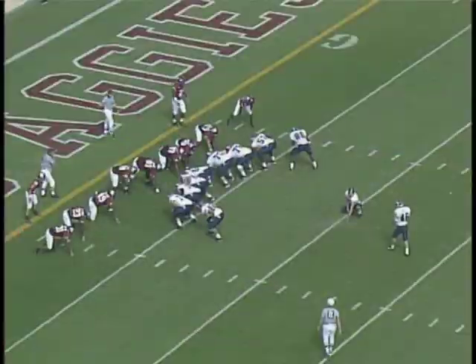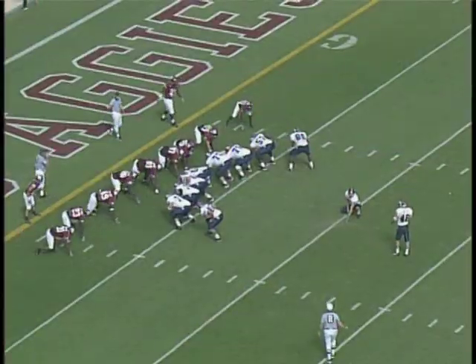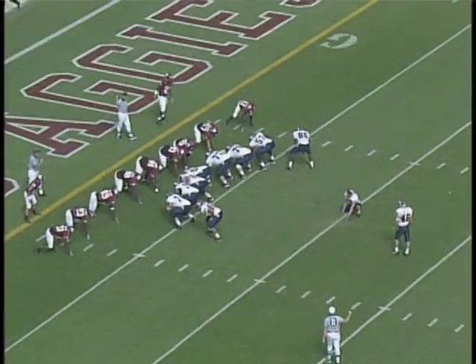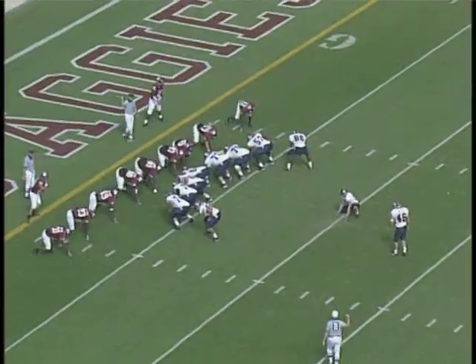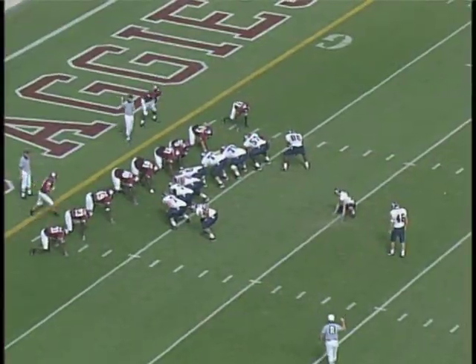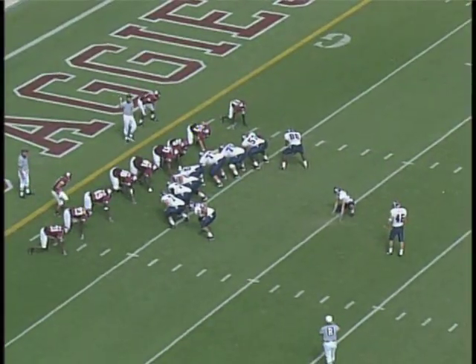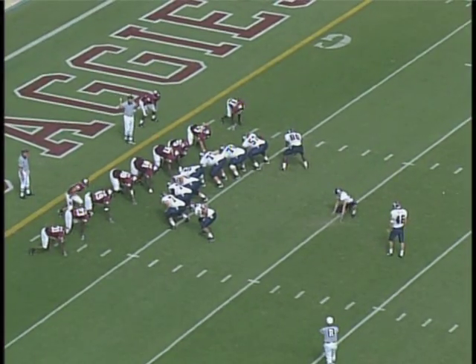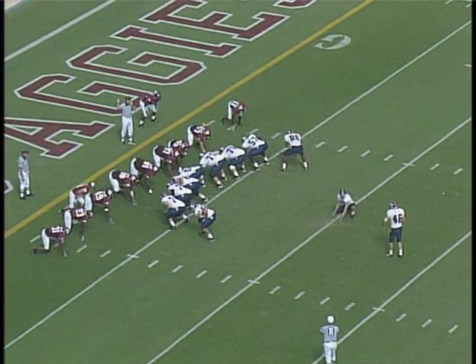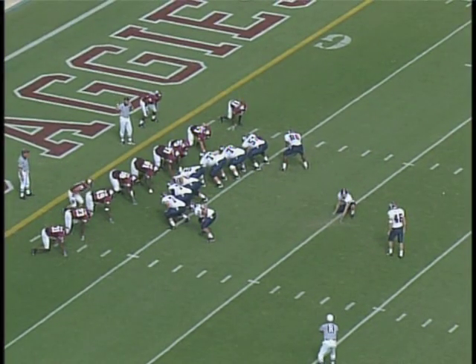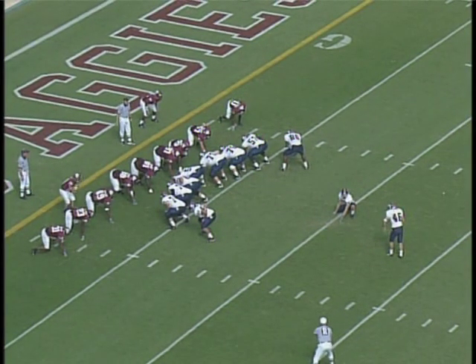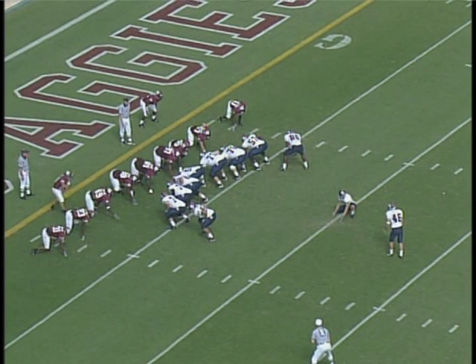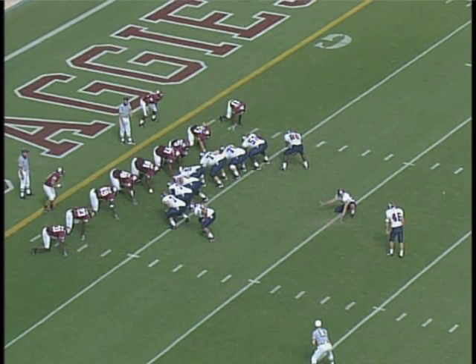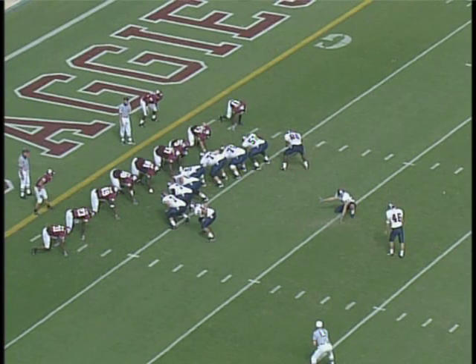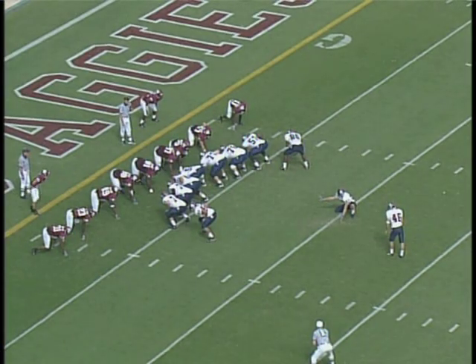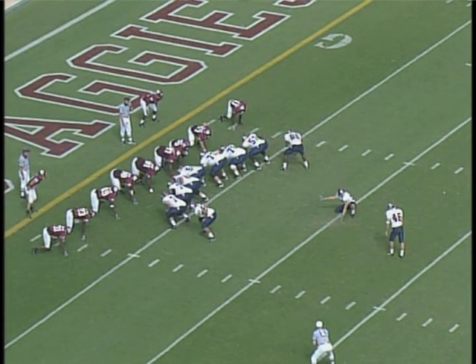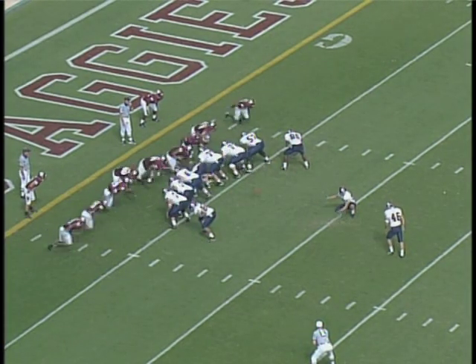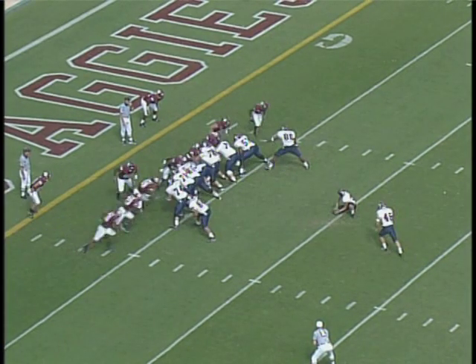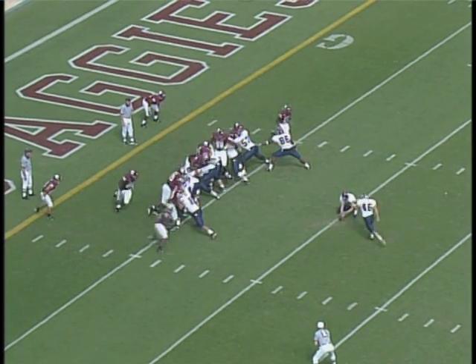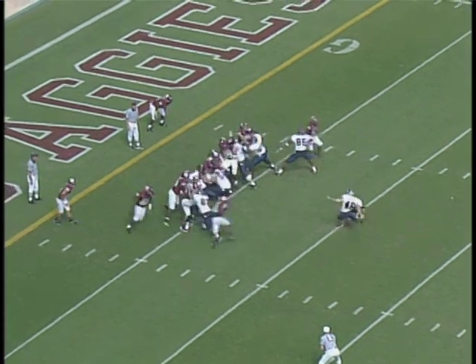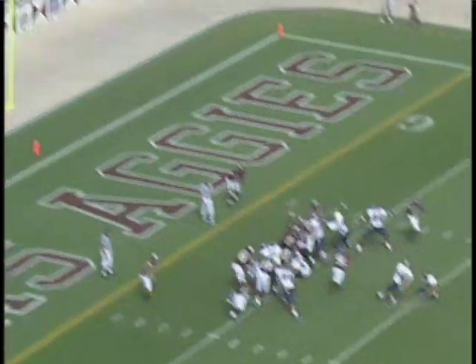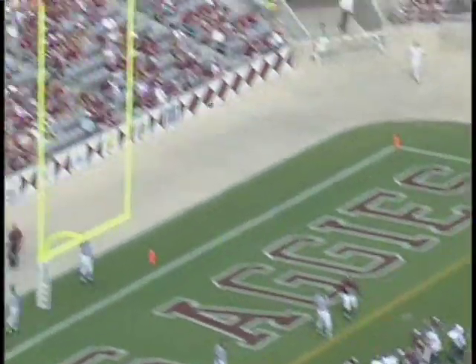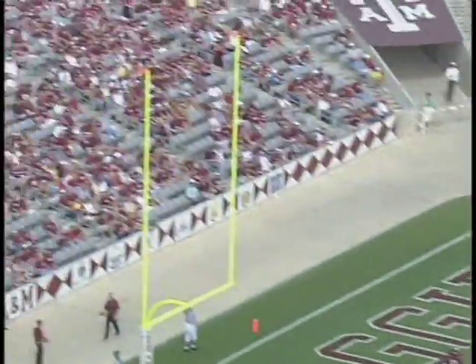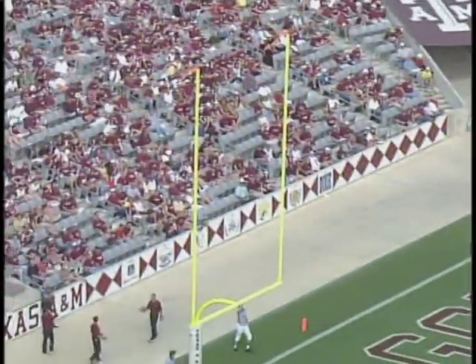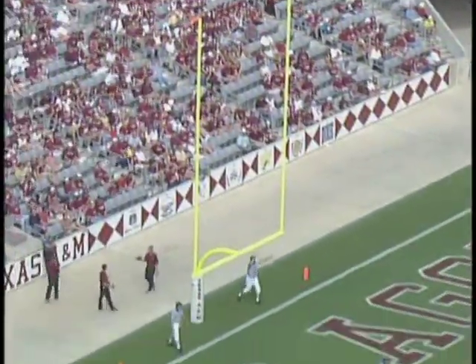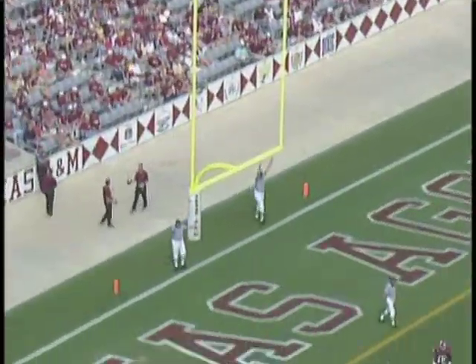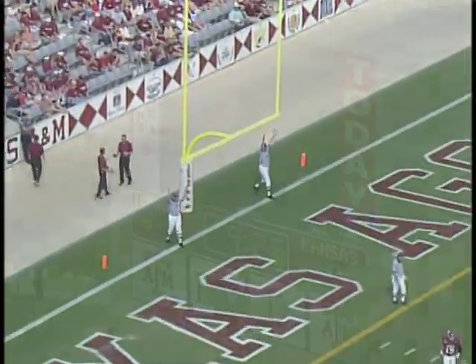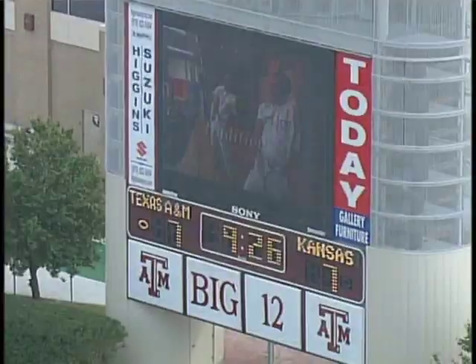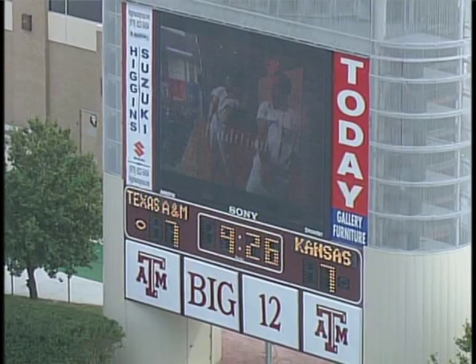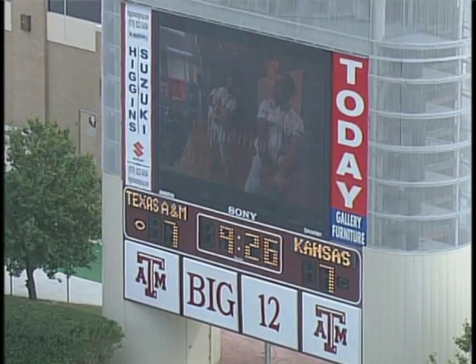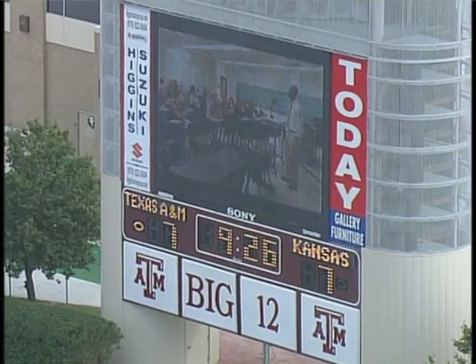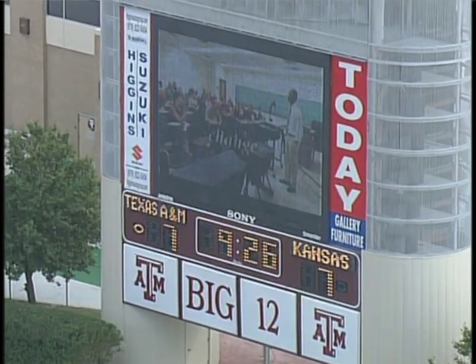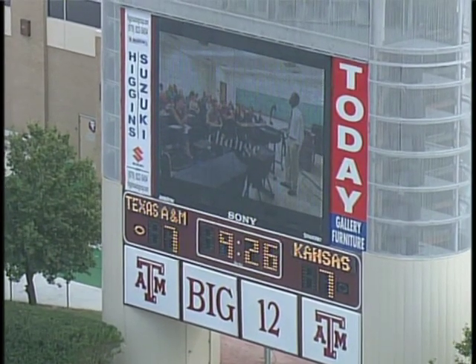The Aggies scored at 10:42, so a little over a minute later KU gets on the board. The ball is snapped, spotted, up and good — we're tied at 7 at Kyle Field. They are ready to kick off.